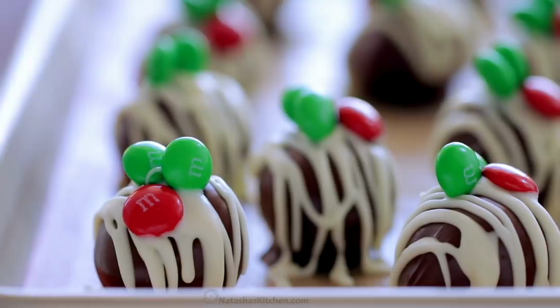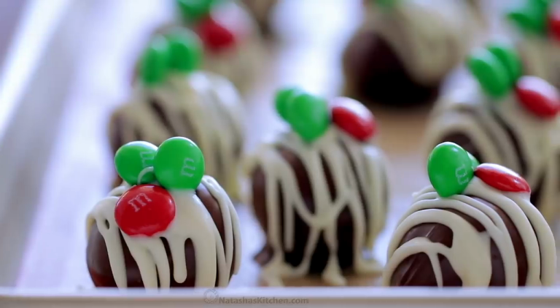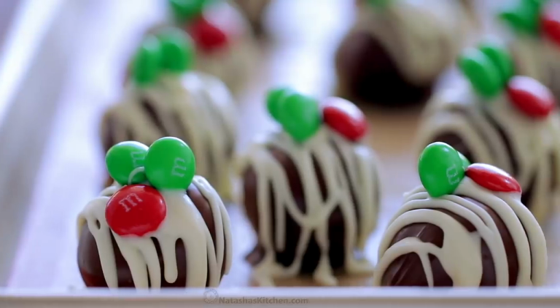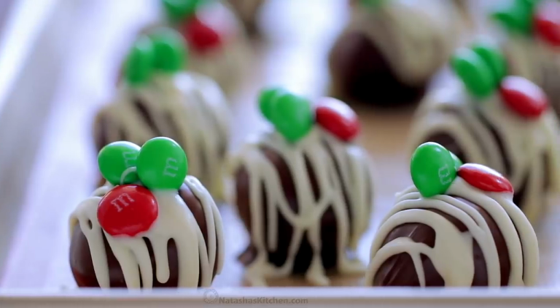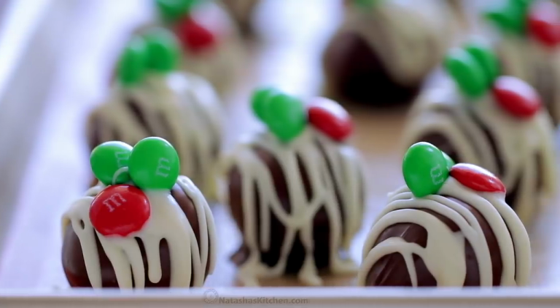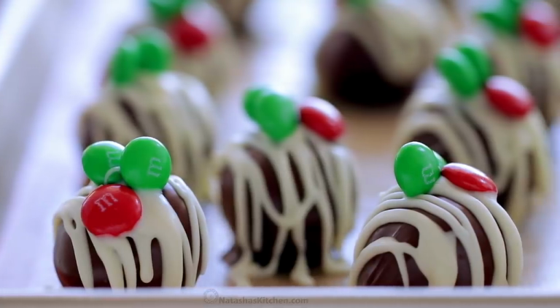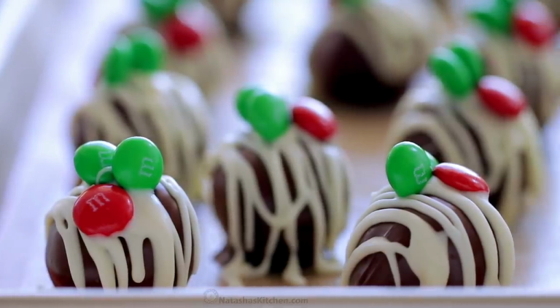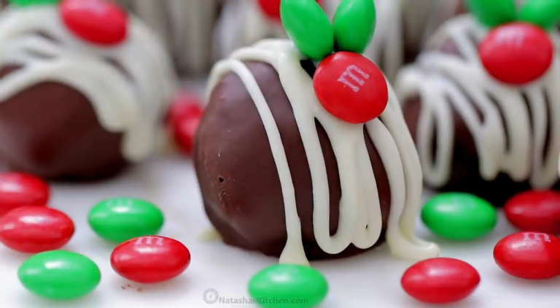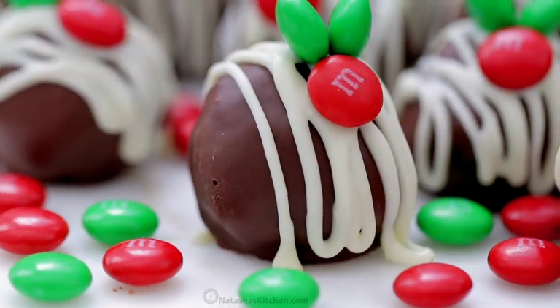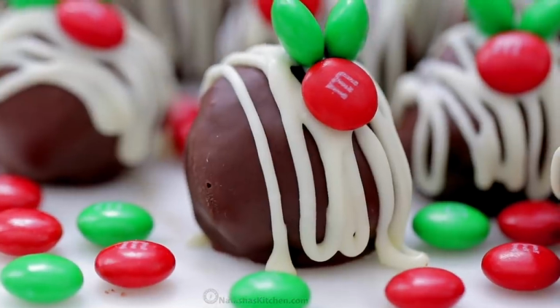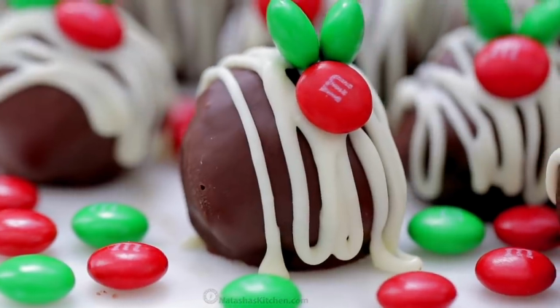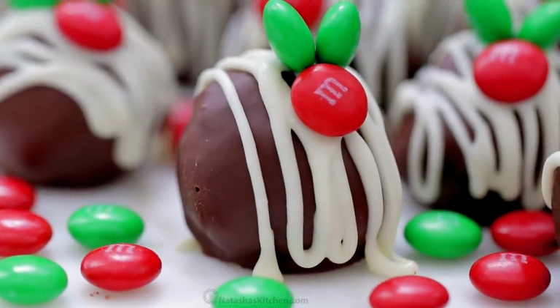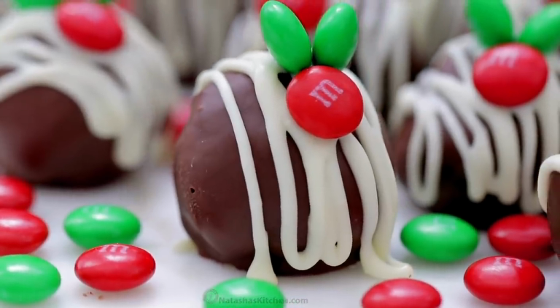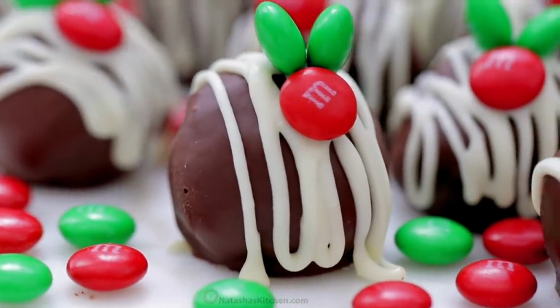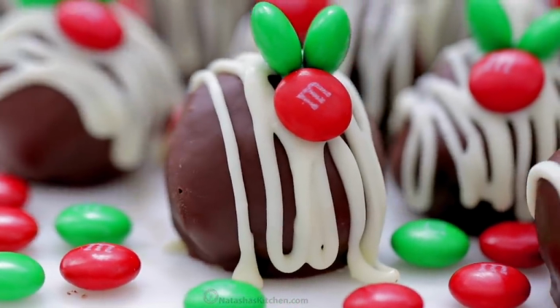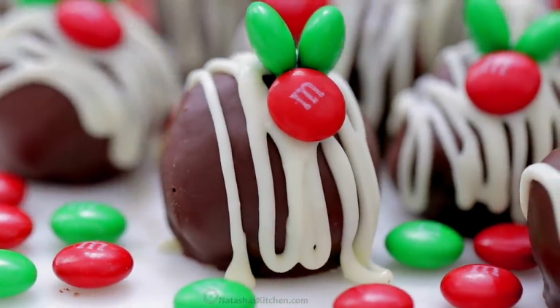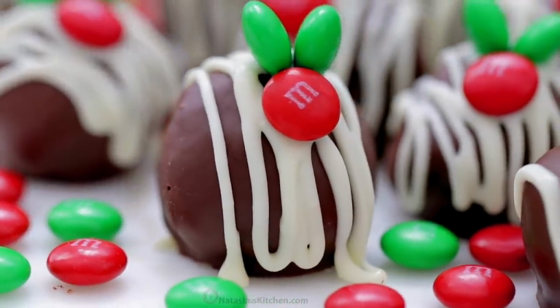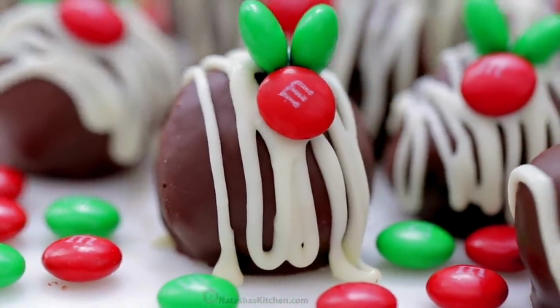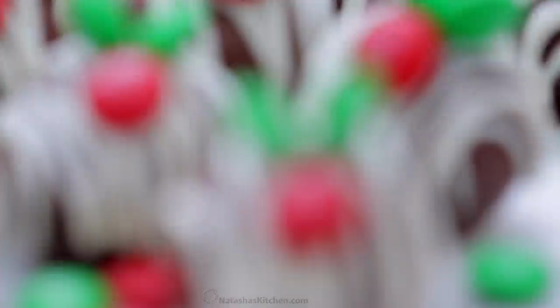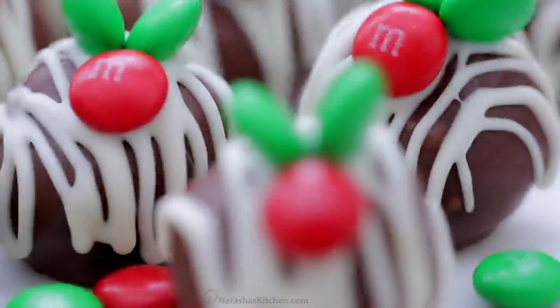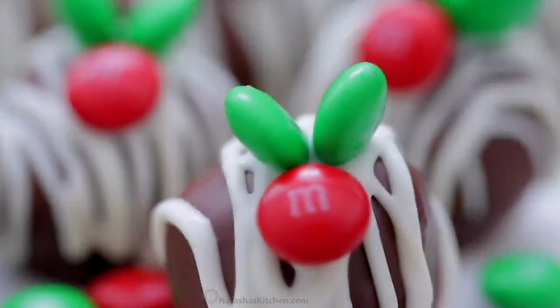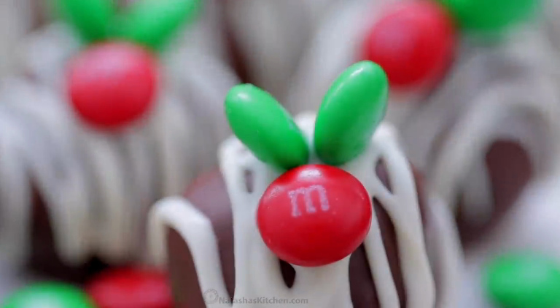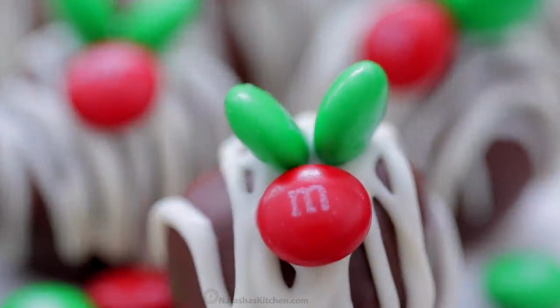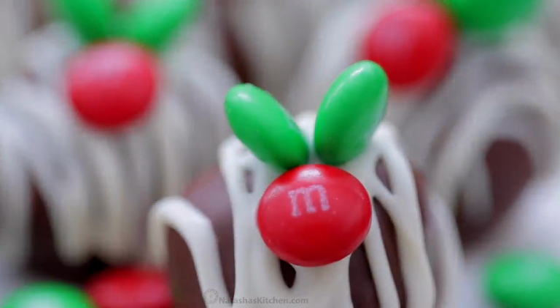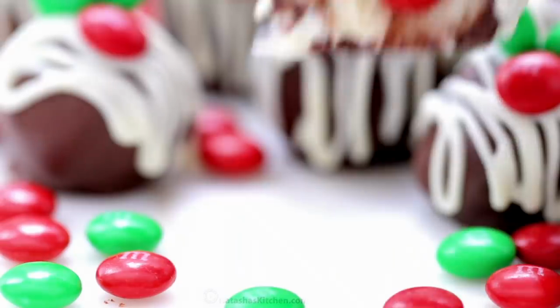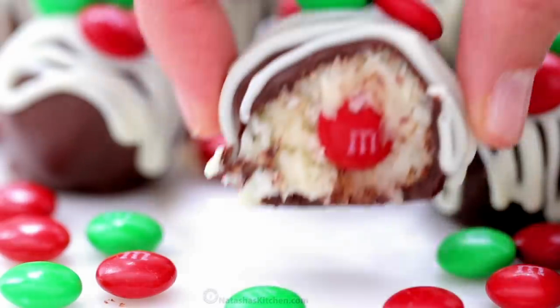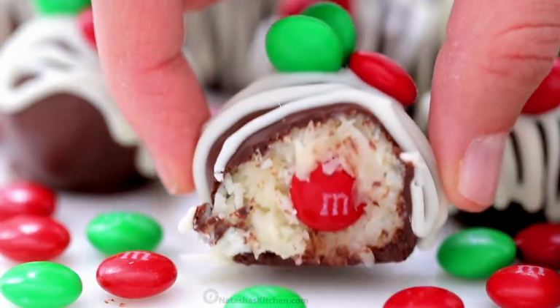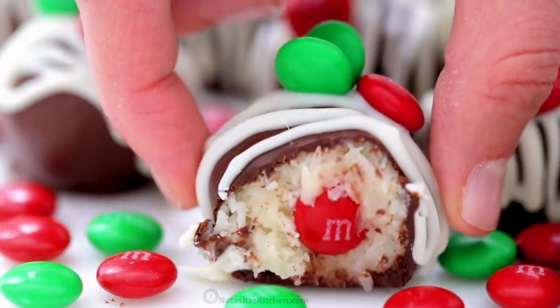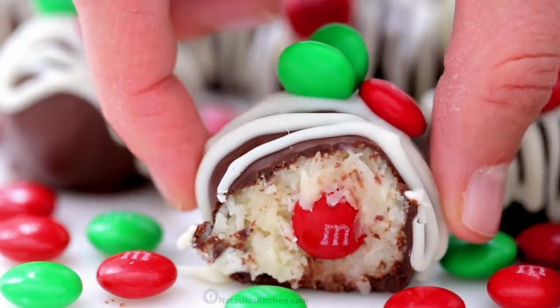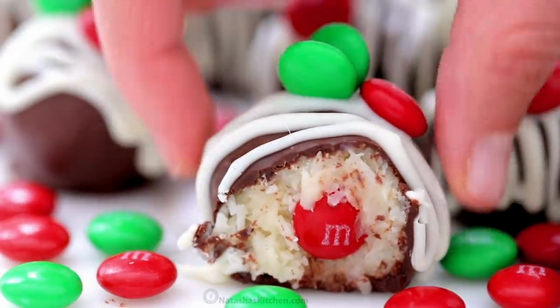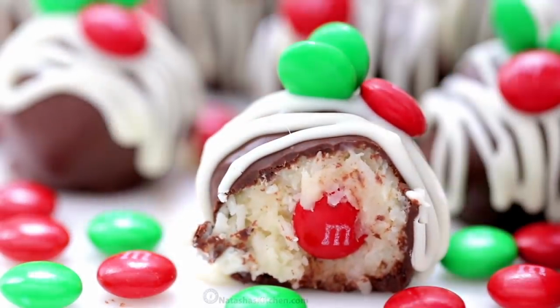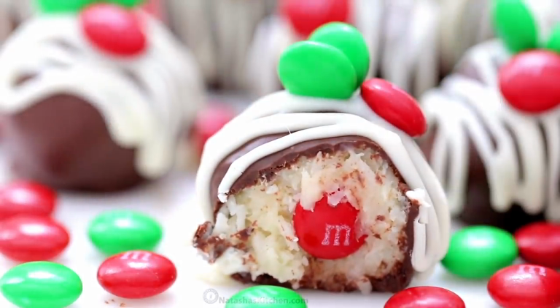These really just melt in your mouth. It's such an easy, no-bake, fun dessert you can make with the whole family, and I love the surprise inside that's loaded with M&Ms.